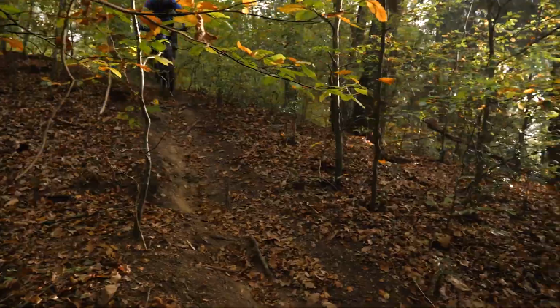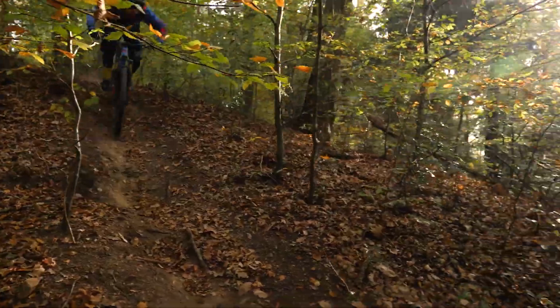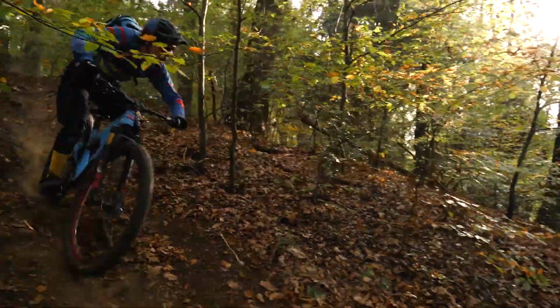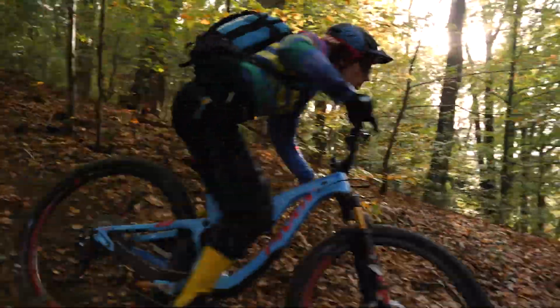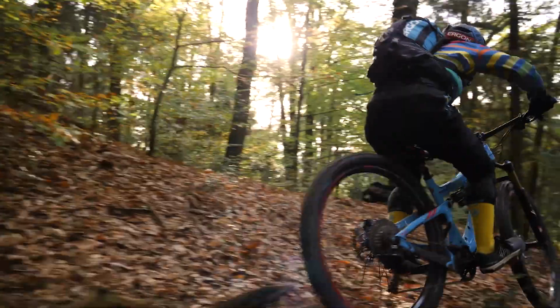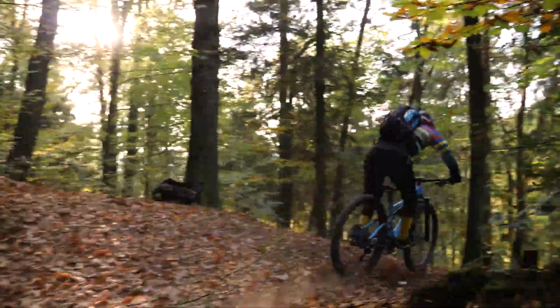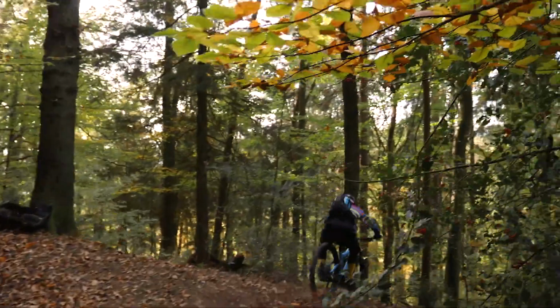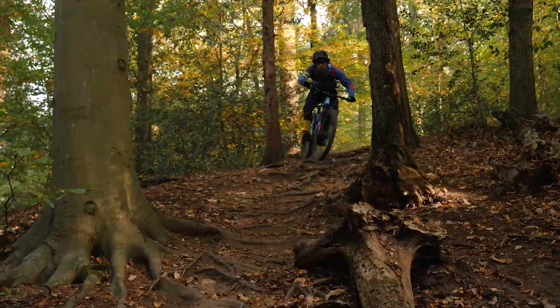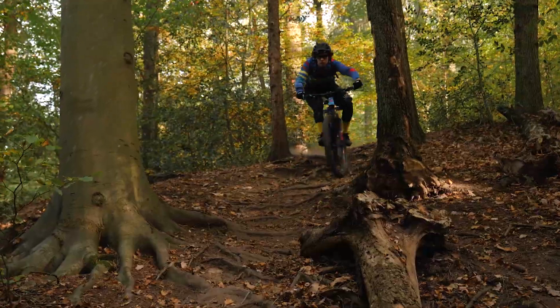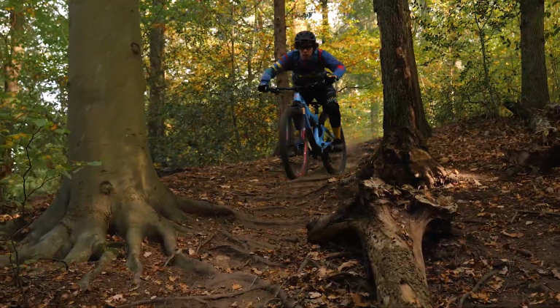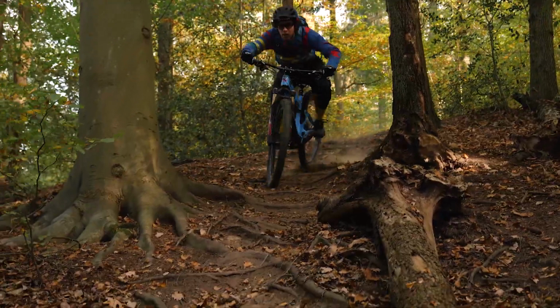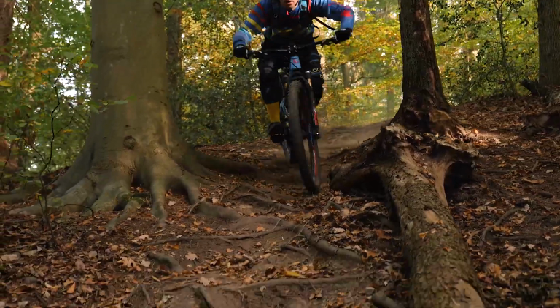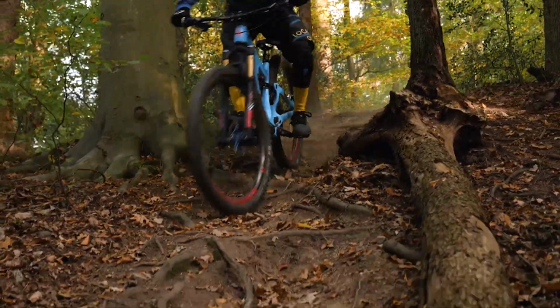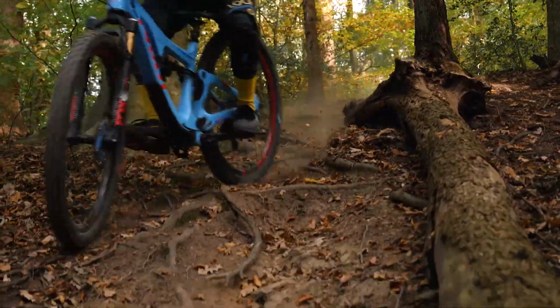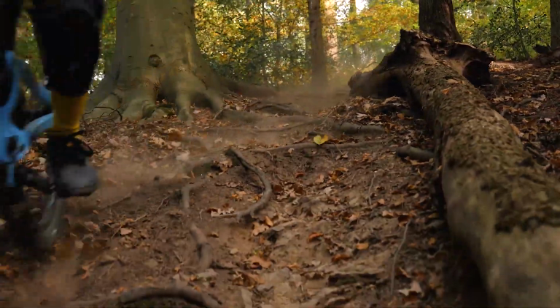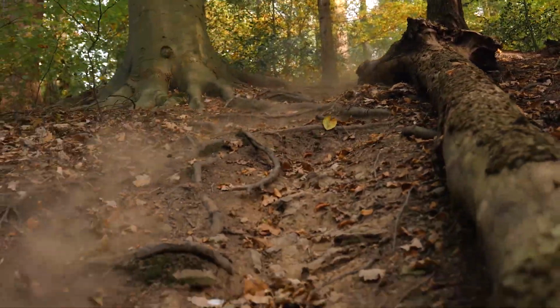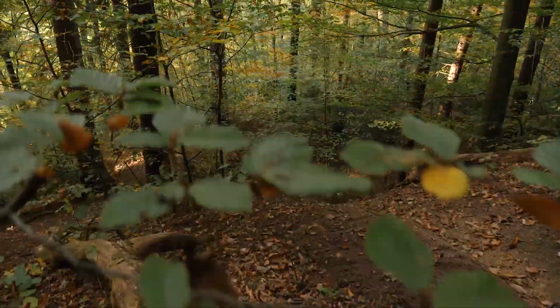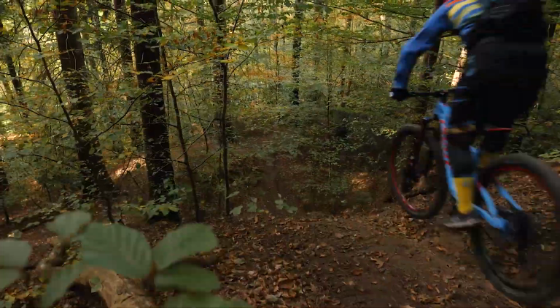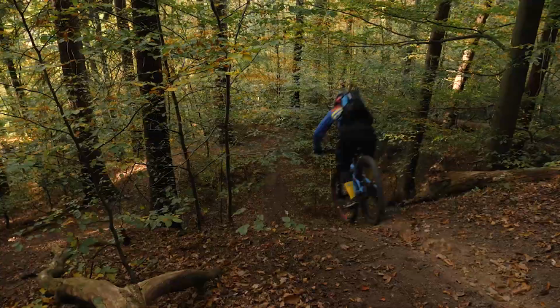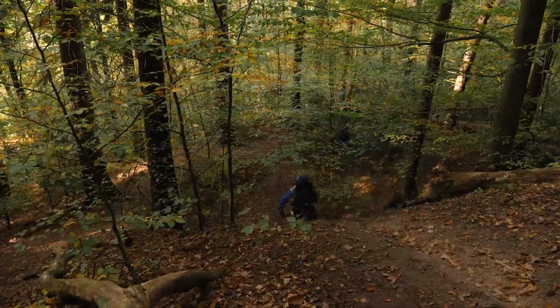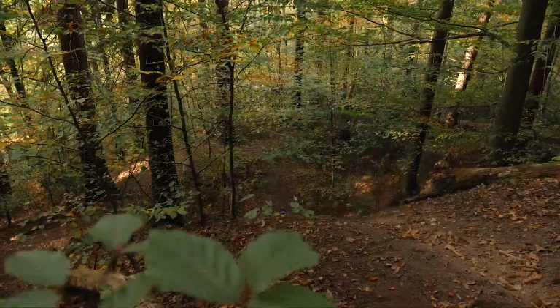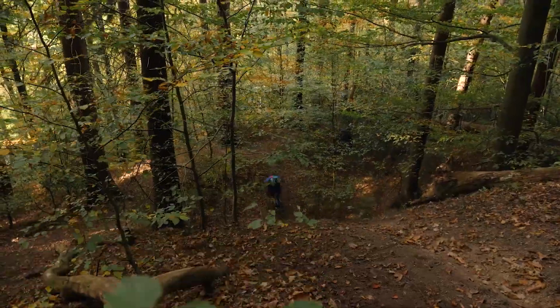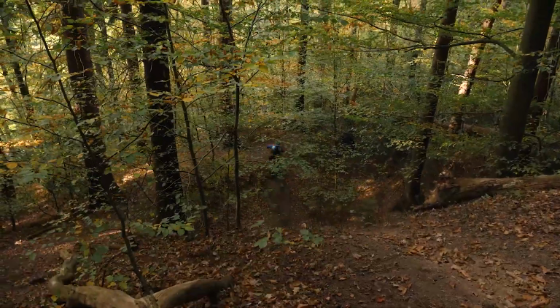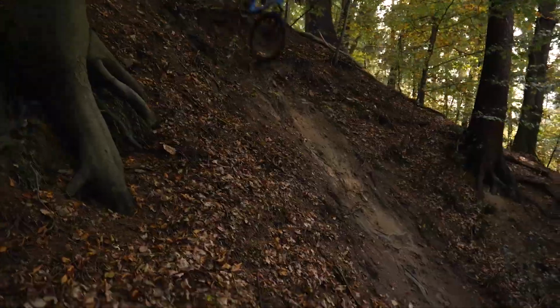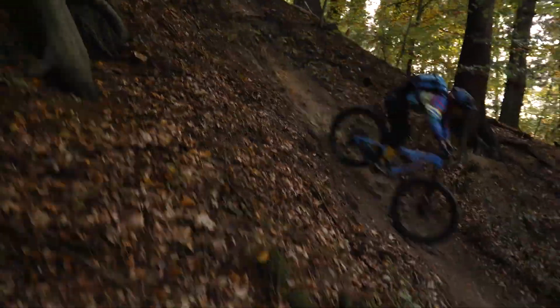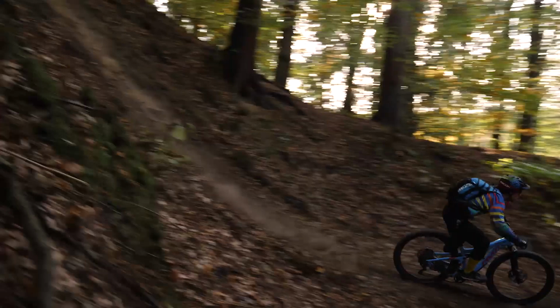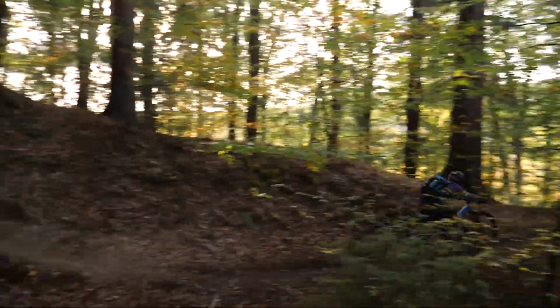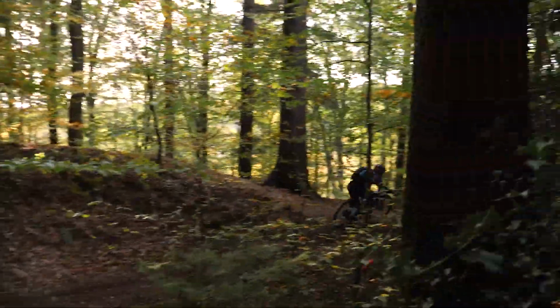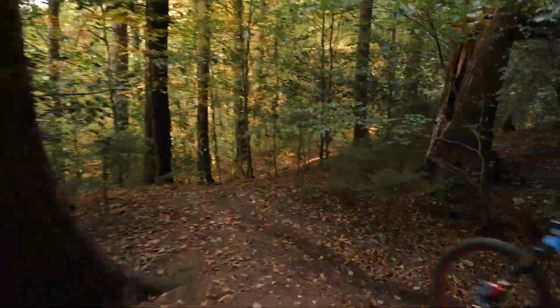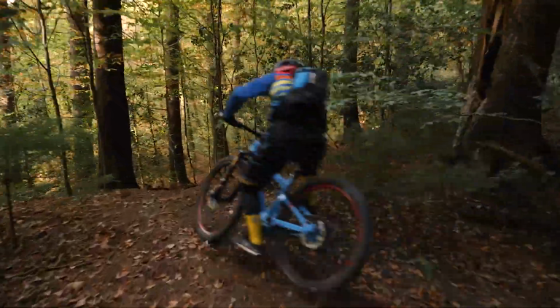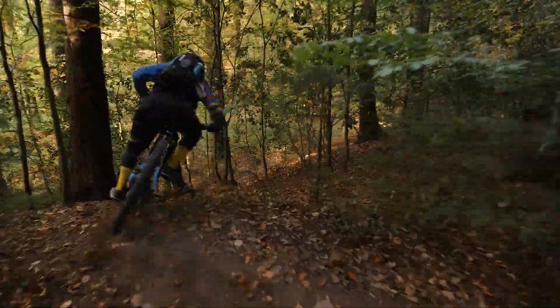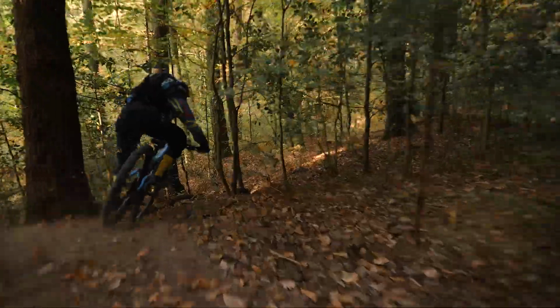Since I like to ride a slack head tube angle, I have the extra long 70mm headset shell installed, which also brings the front a bit higher. This makes even the steepest and roughest descents no longer a problem.